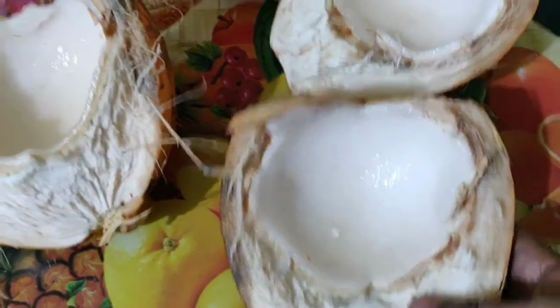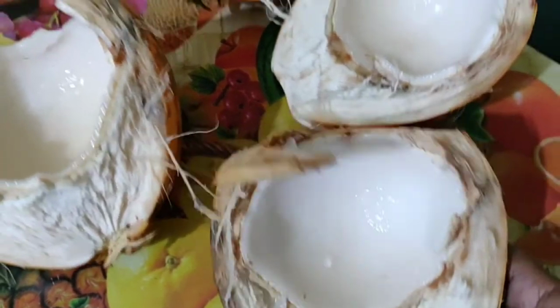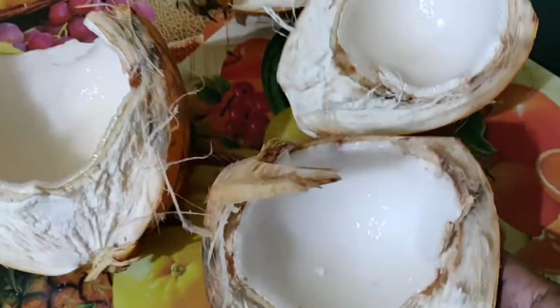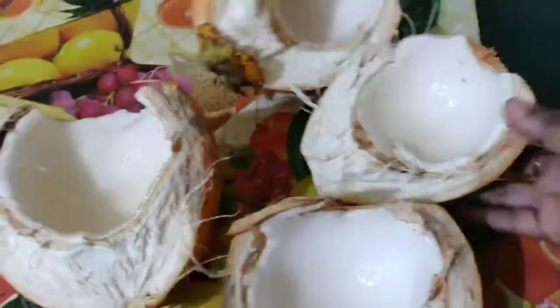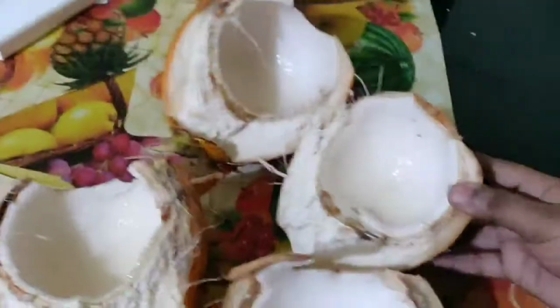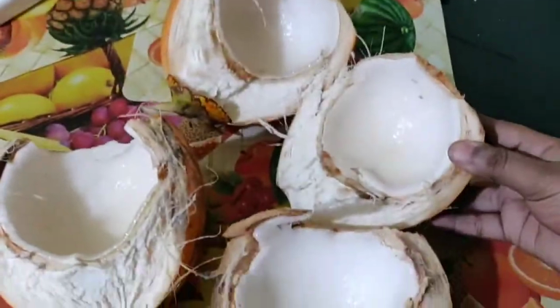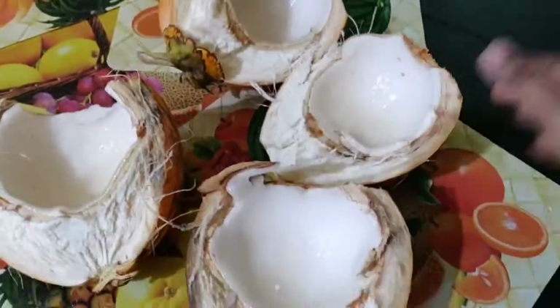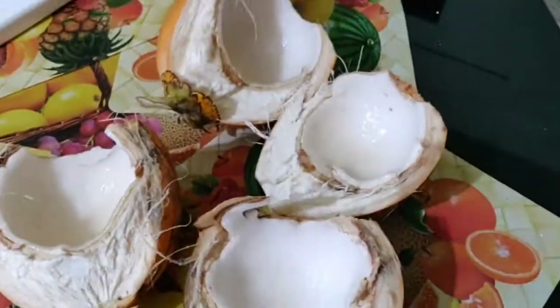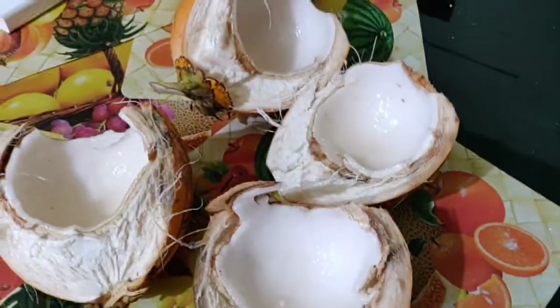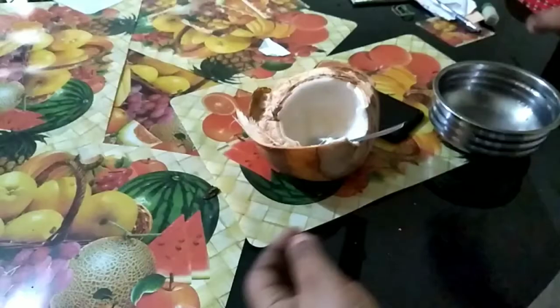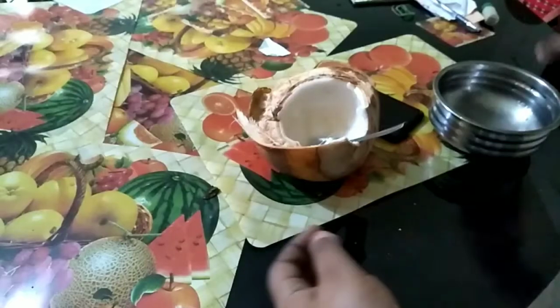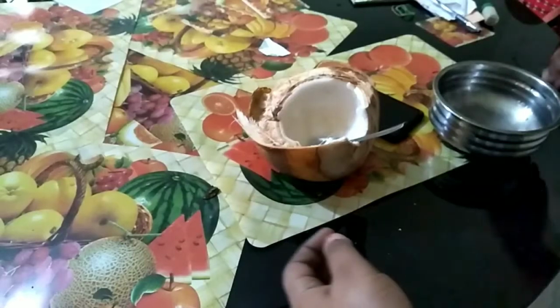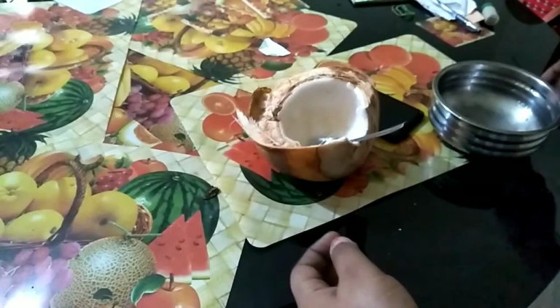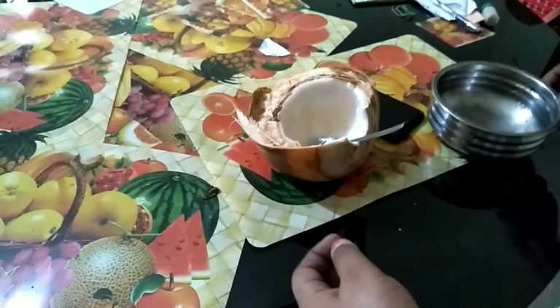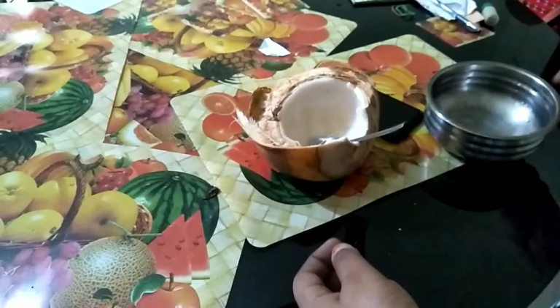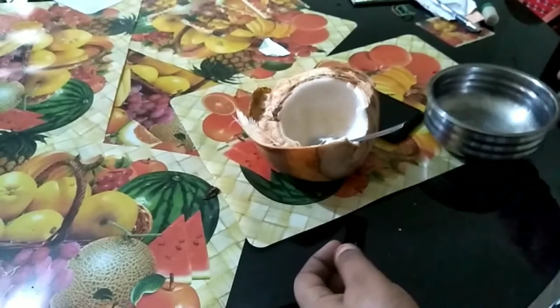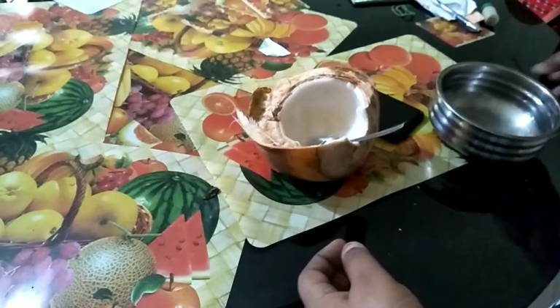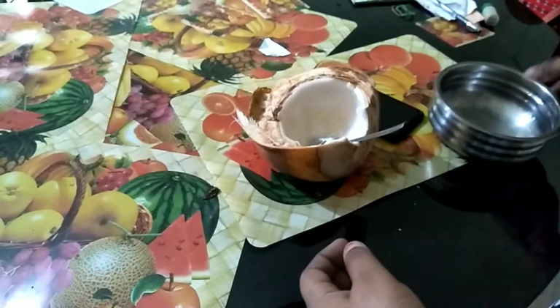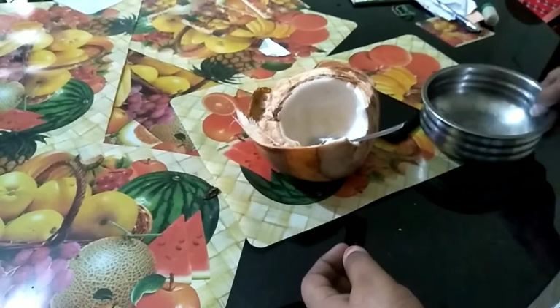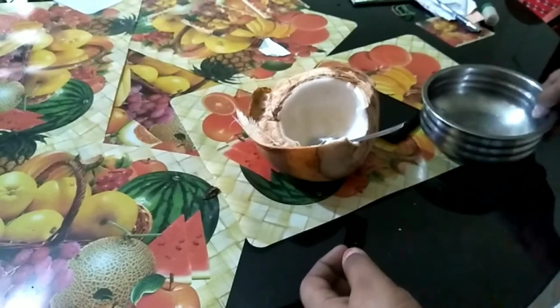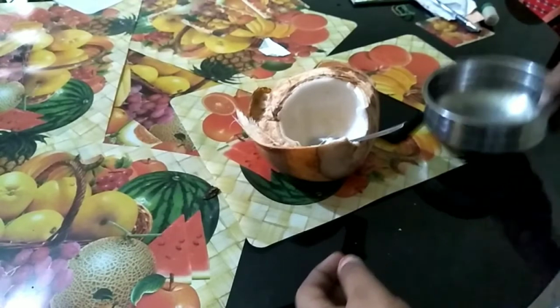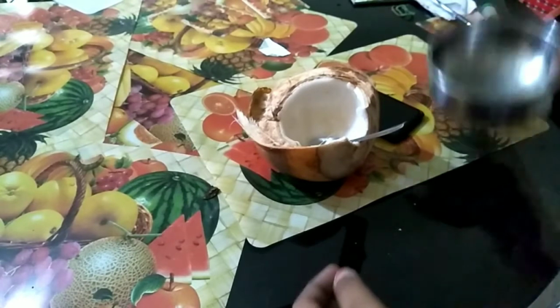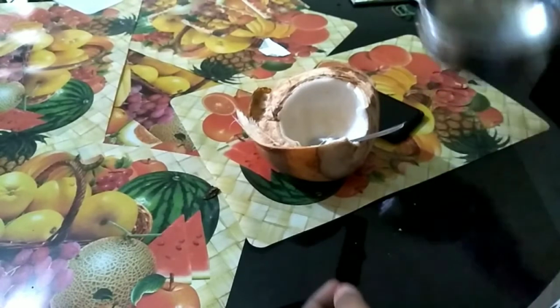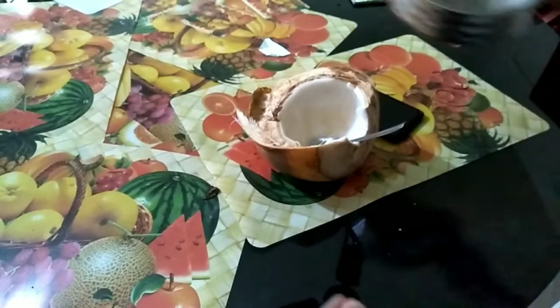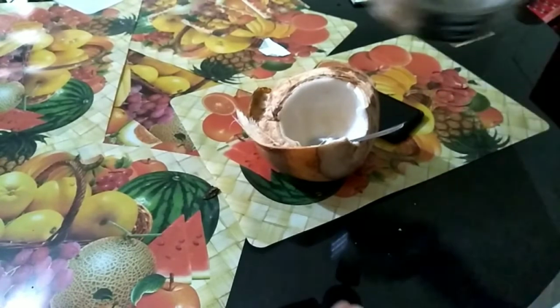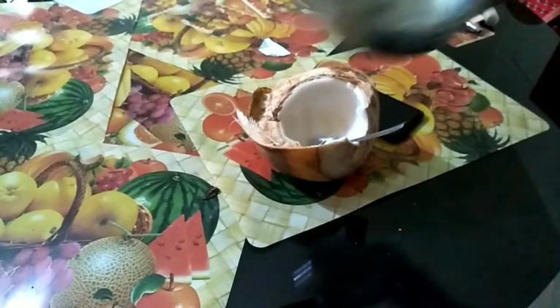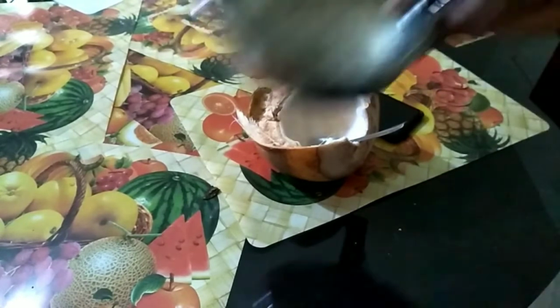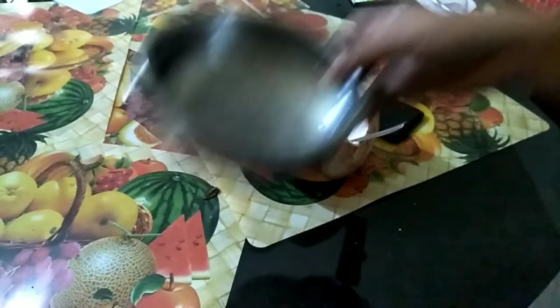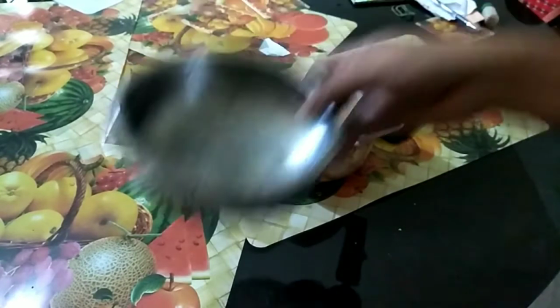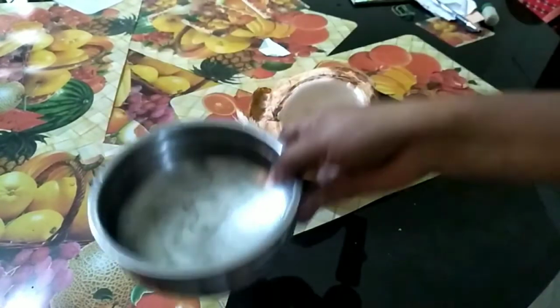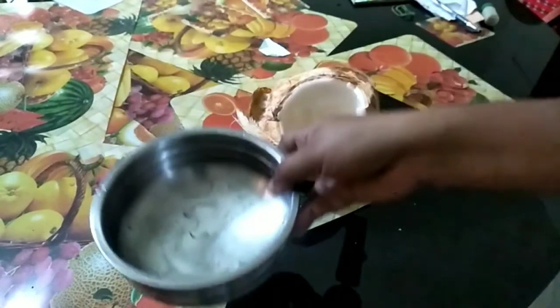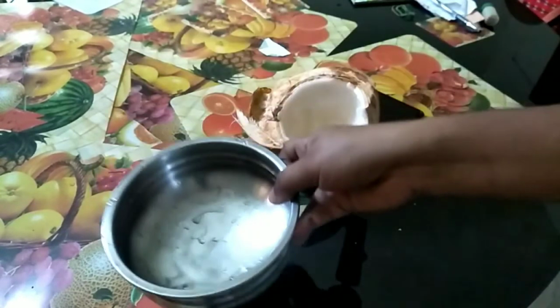This is milk fluid. In the water, we will pour the milk fluid. We will pour it in the water.